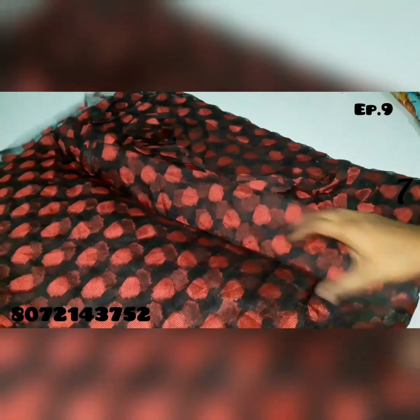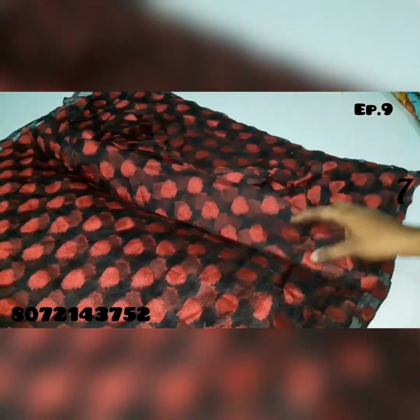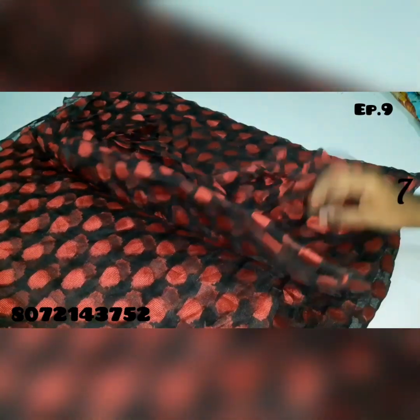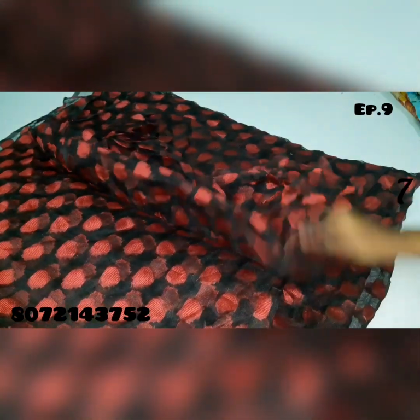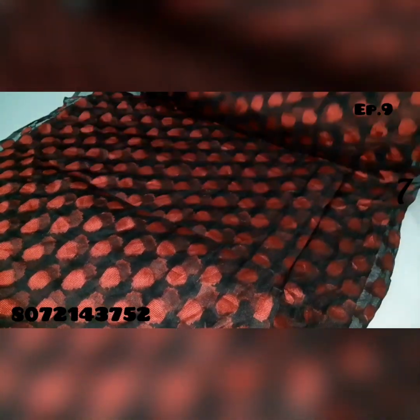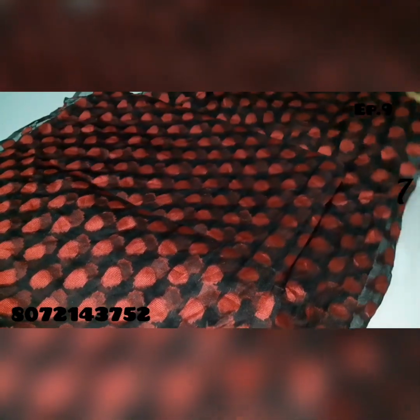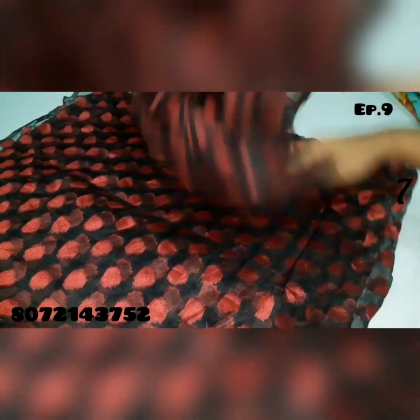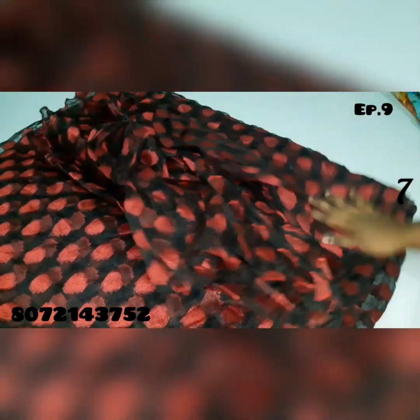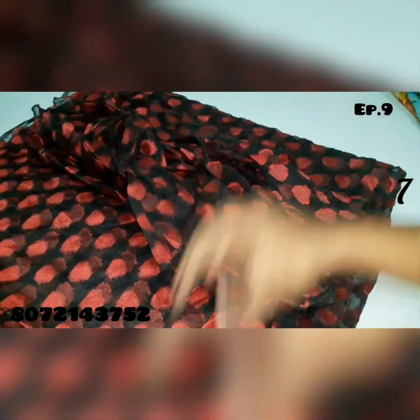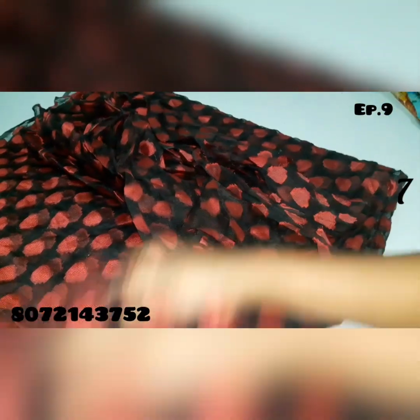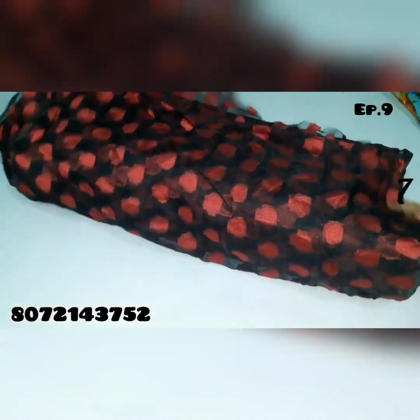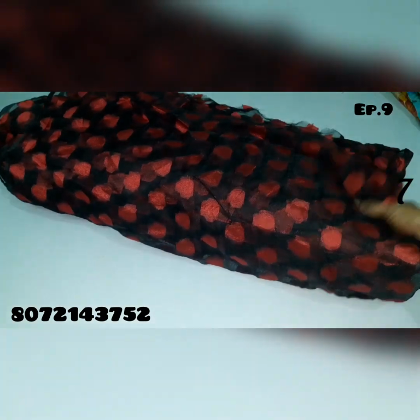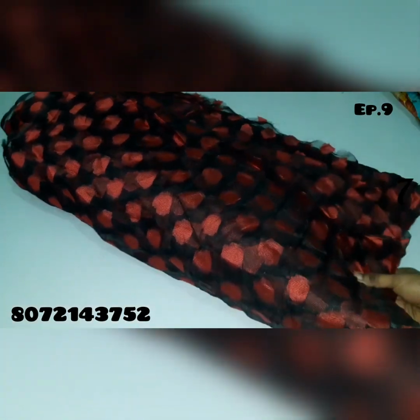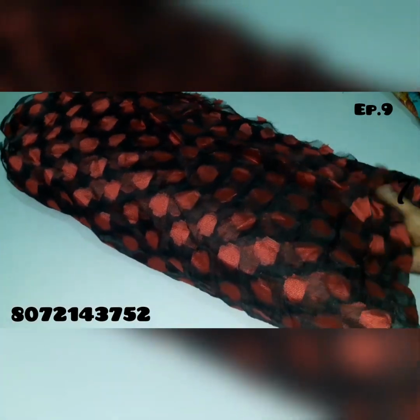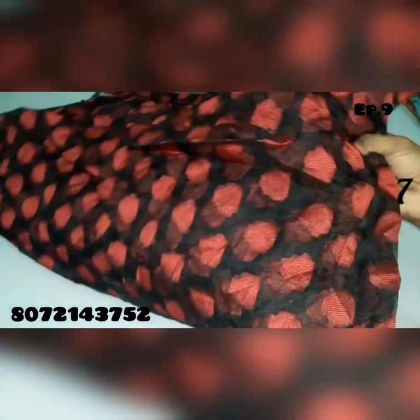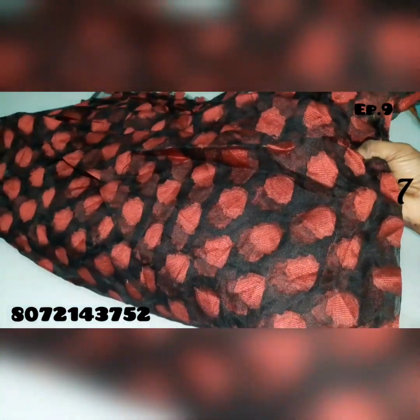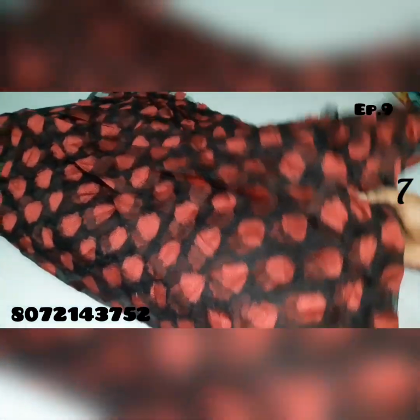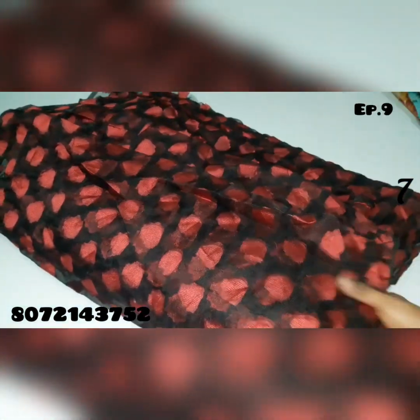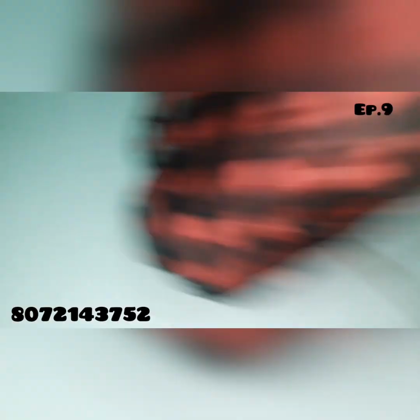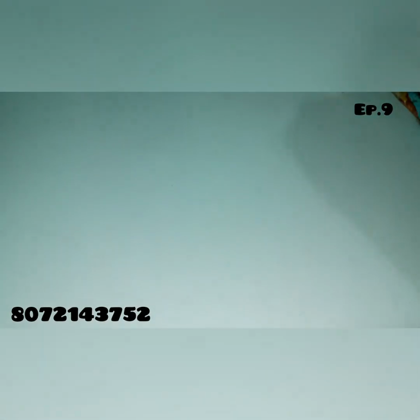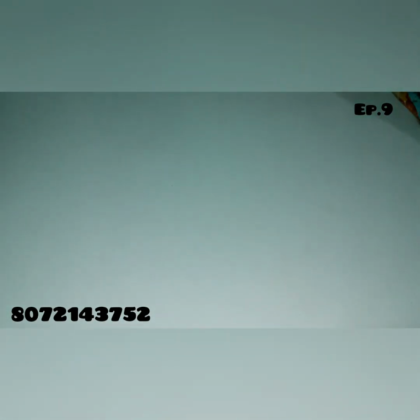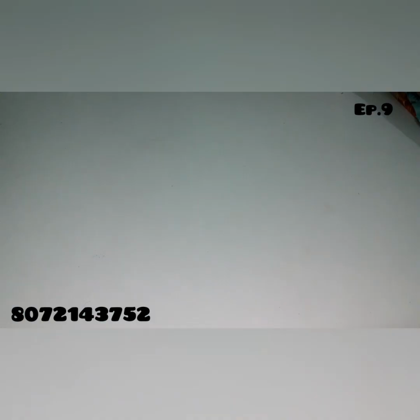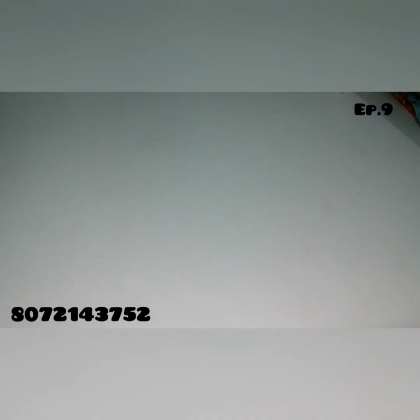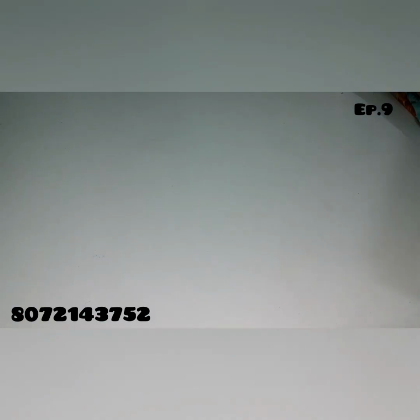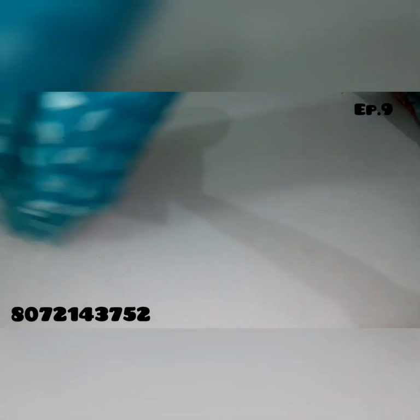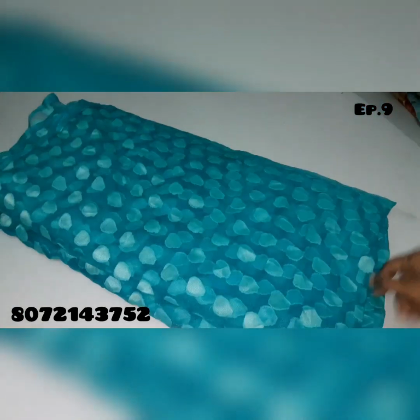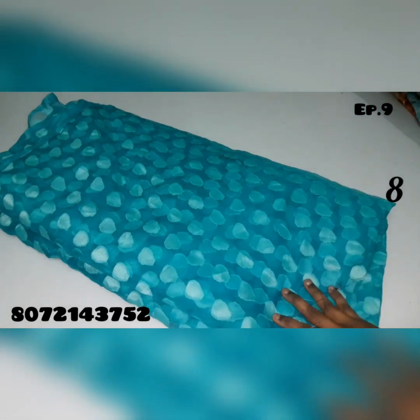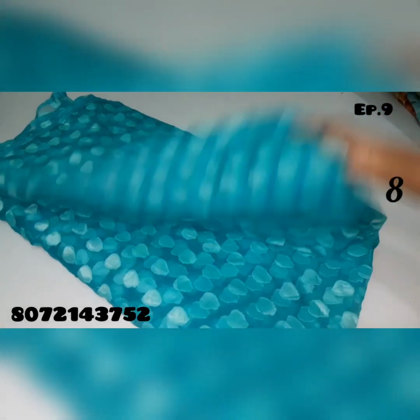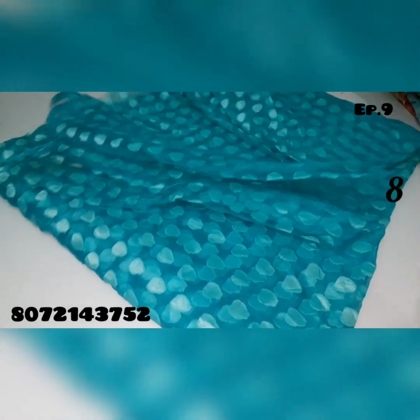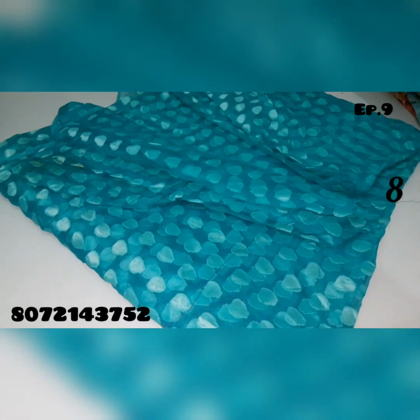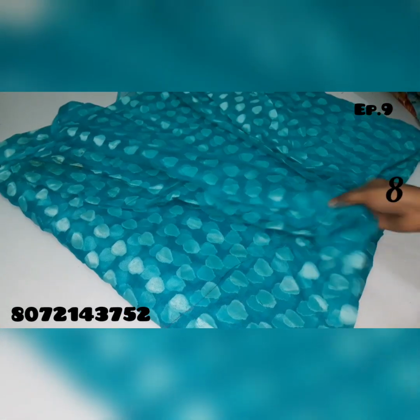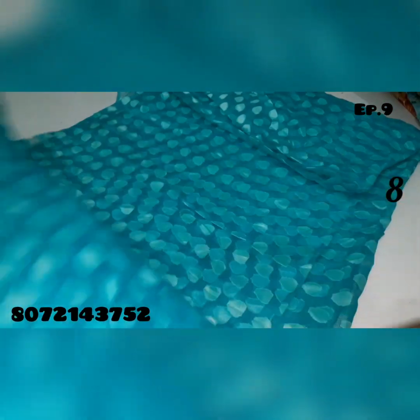If you buy 5,000, you can get it for 1,500. This is net material, organza saree. We sell it for 300, so you can offer 150.